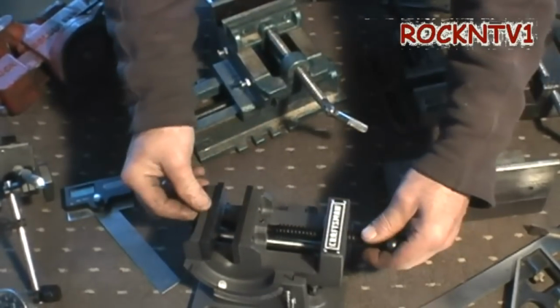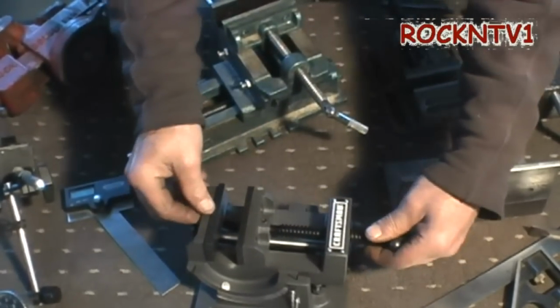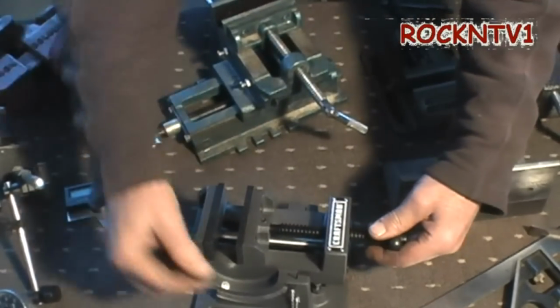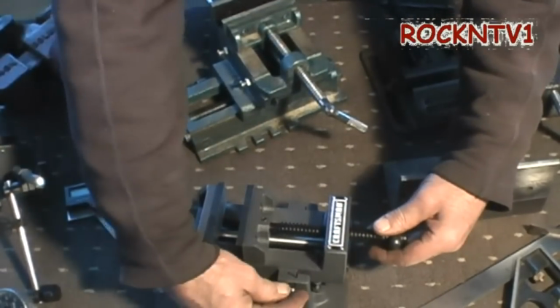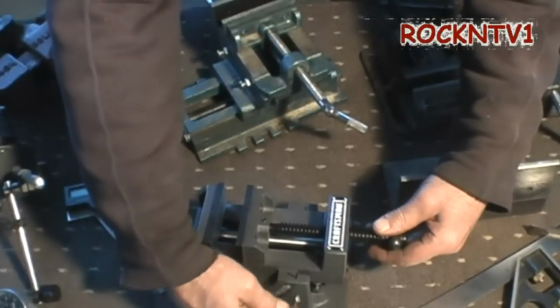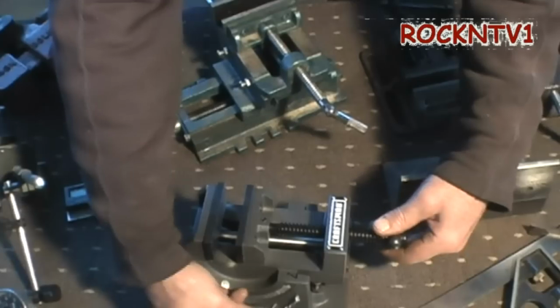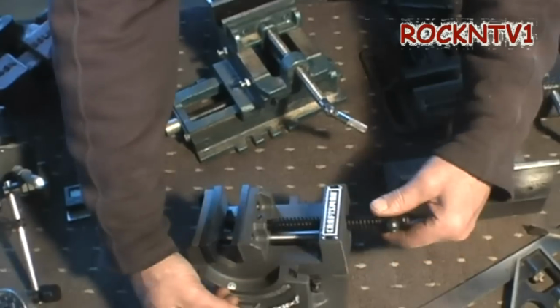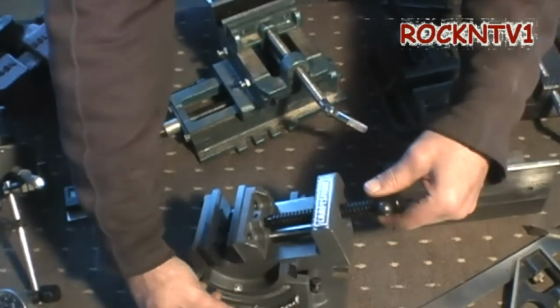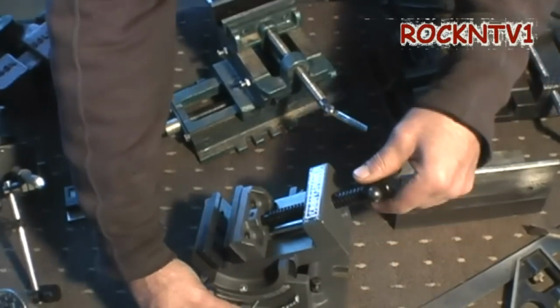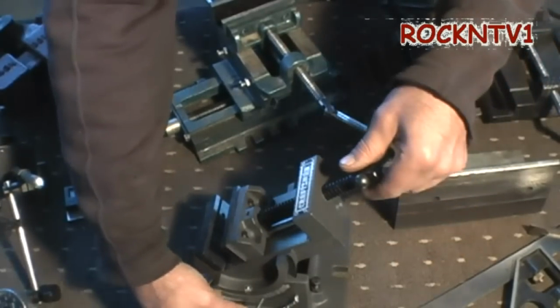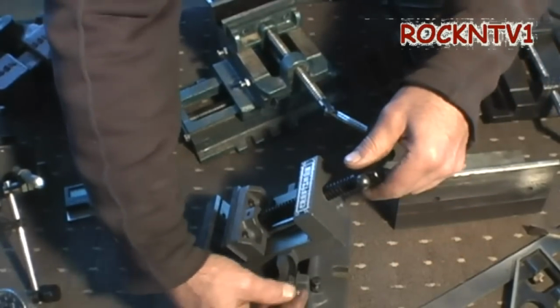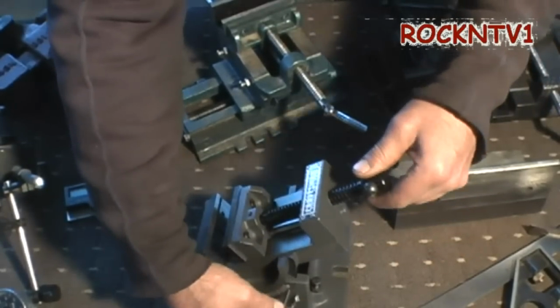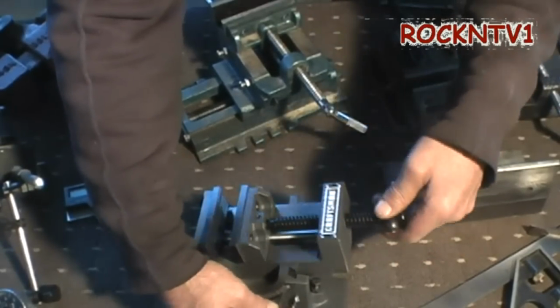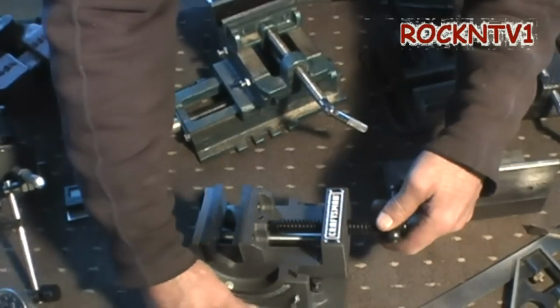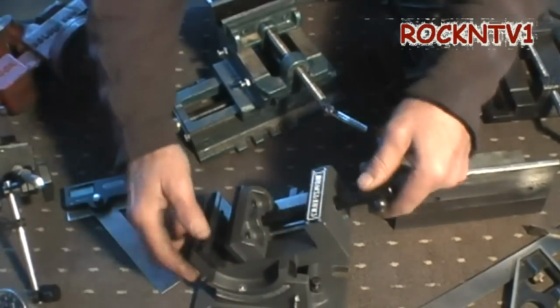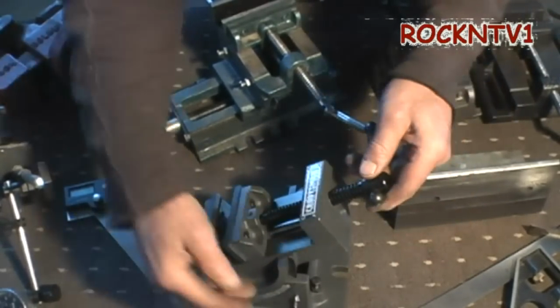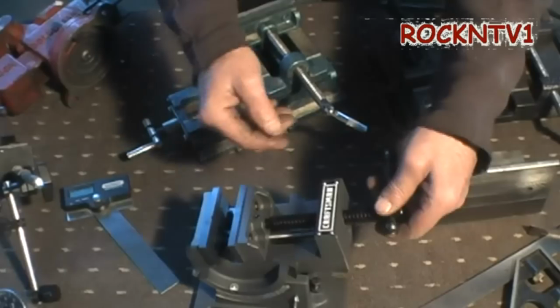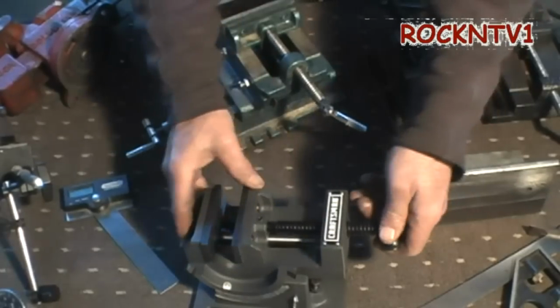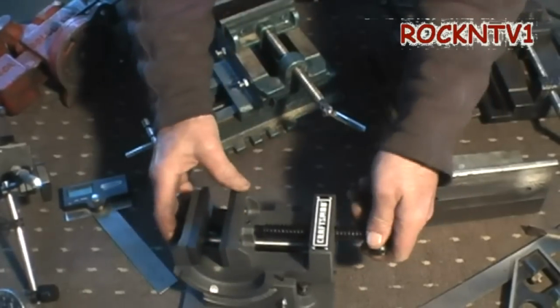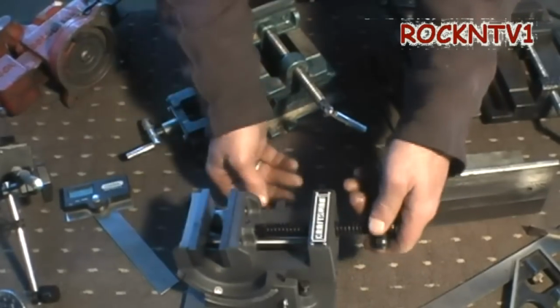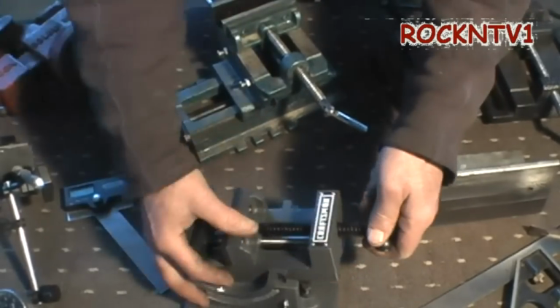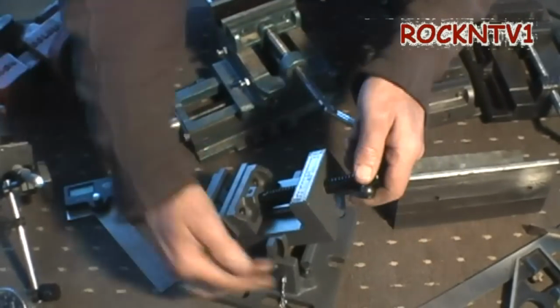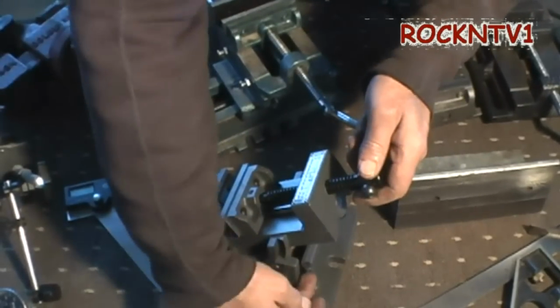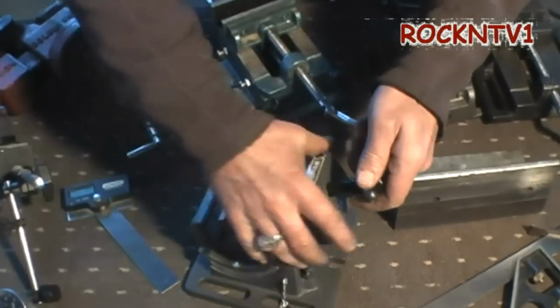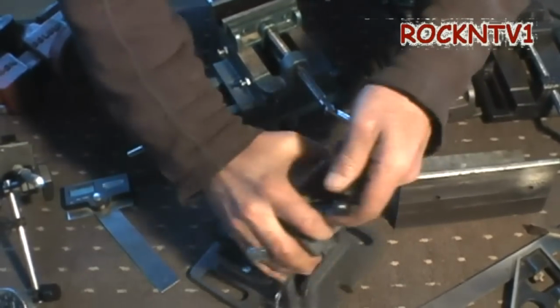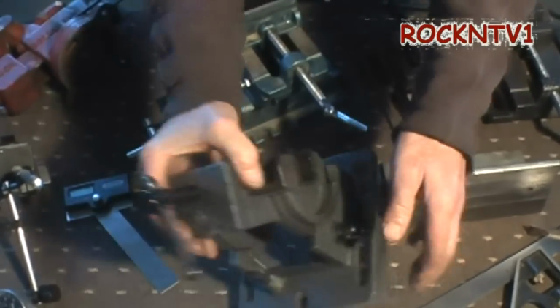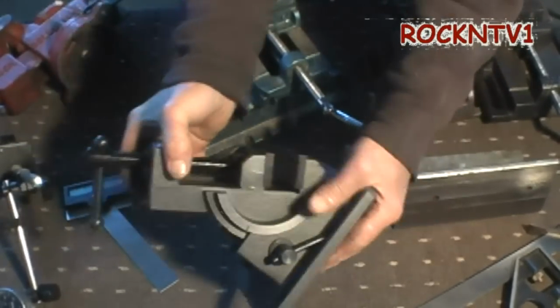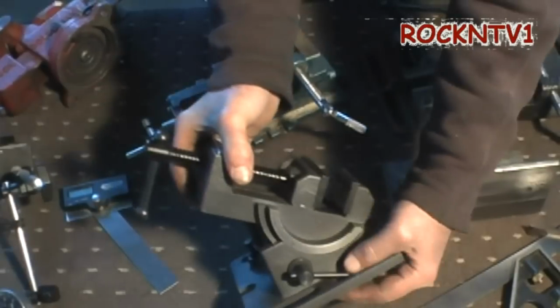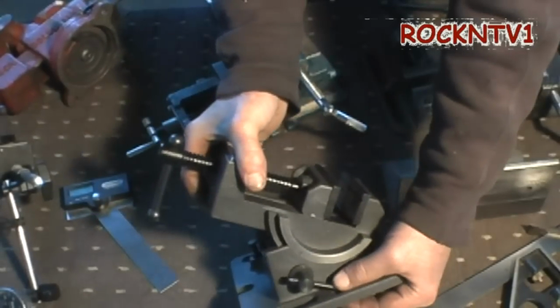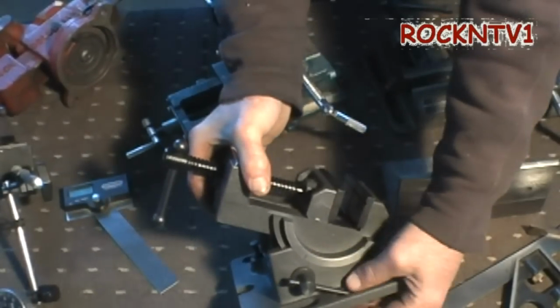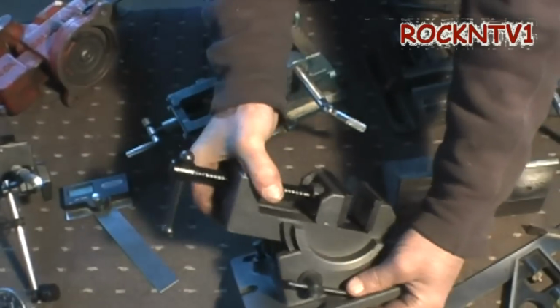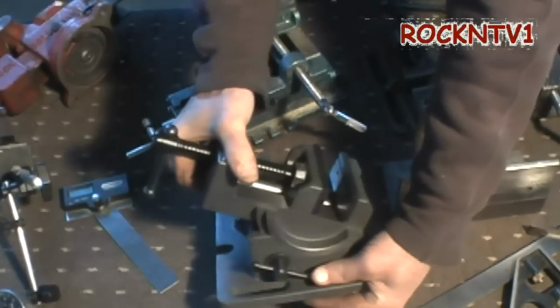And it does this angle thing — you have this pin, you can put it in a bunch of preset angles that they have on here. And if you don't want to use those angles, there is a jack screw and the locking screw on this side over here.